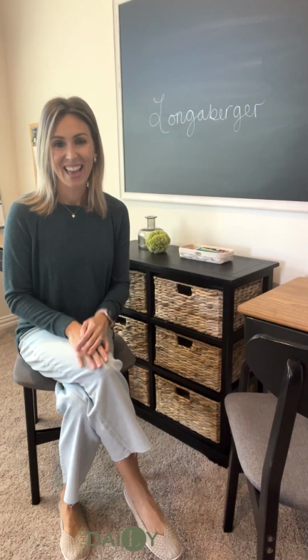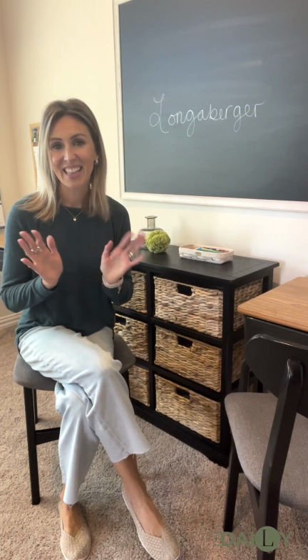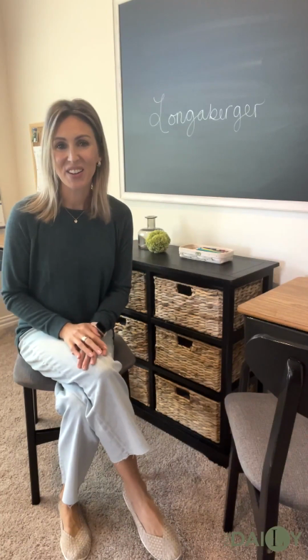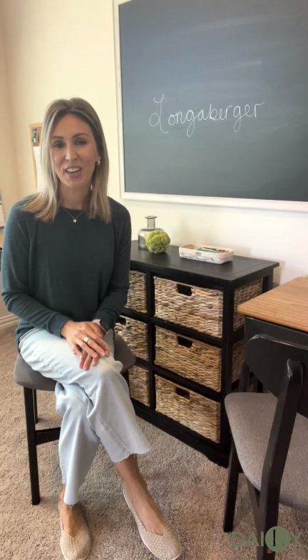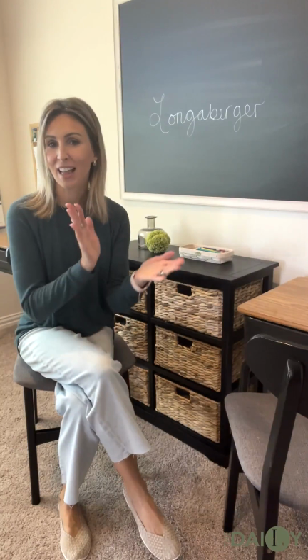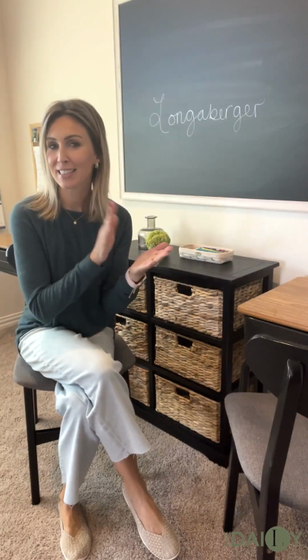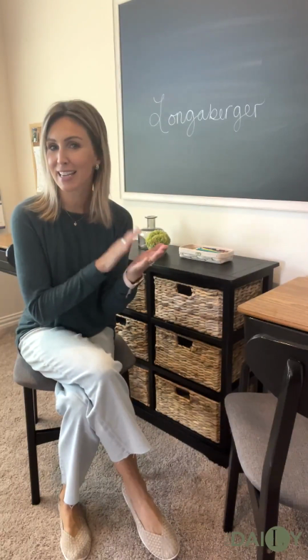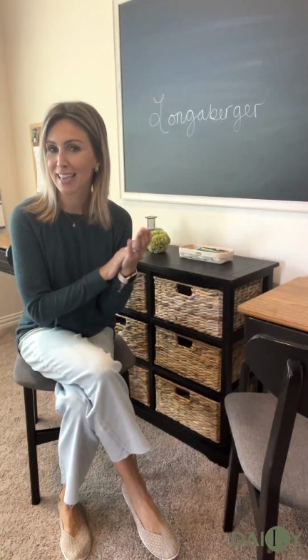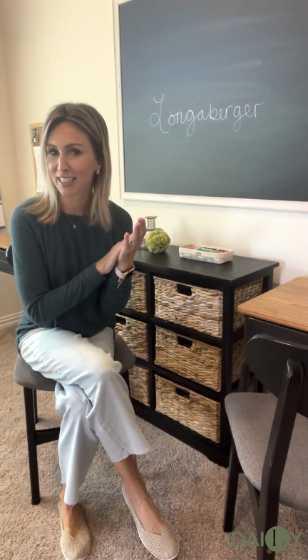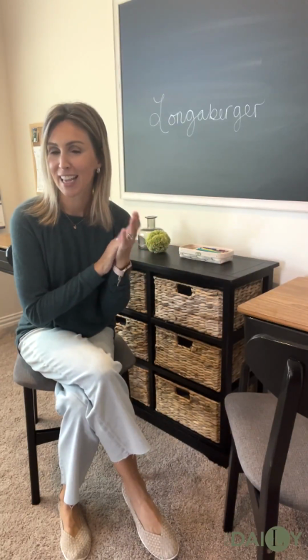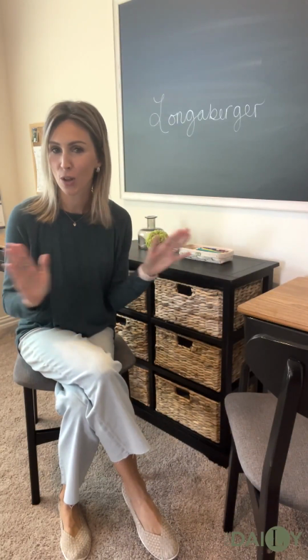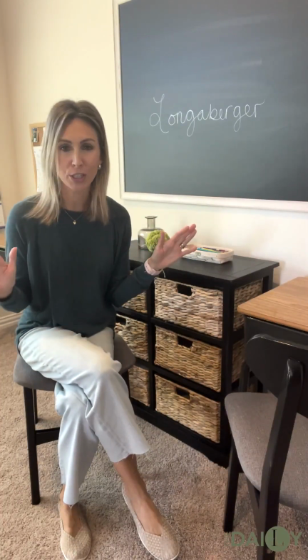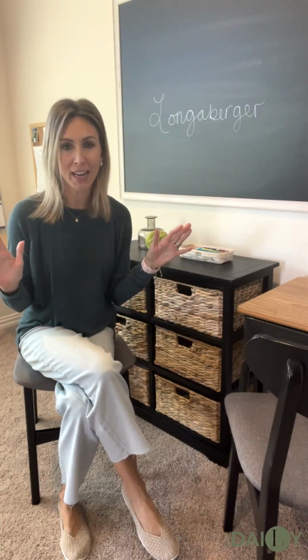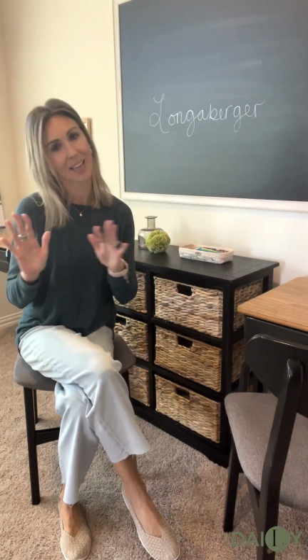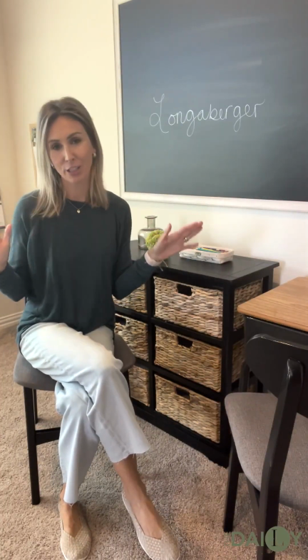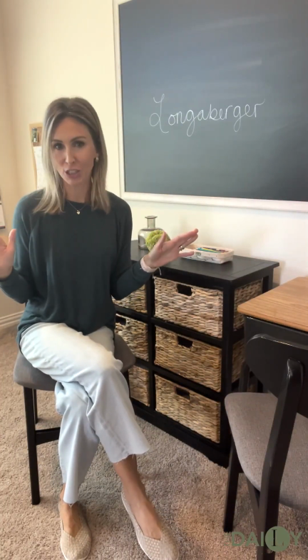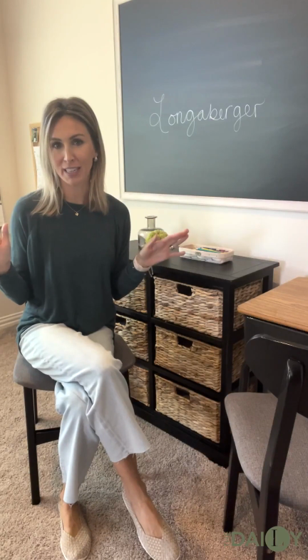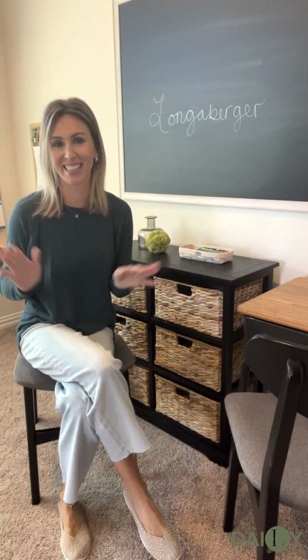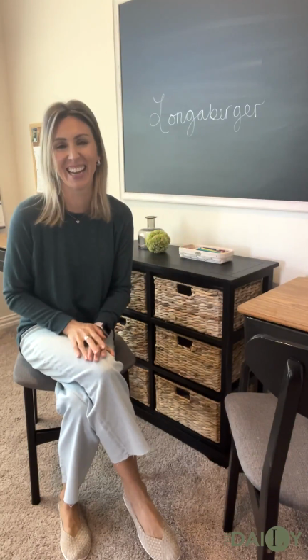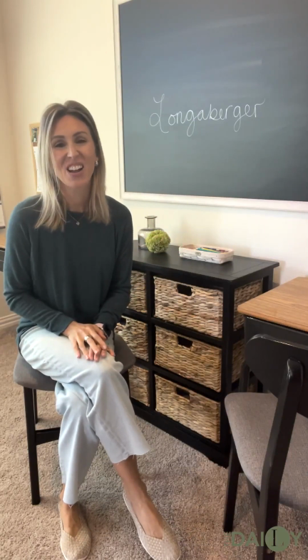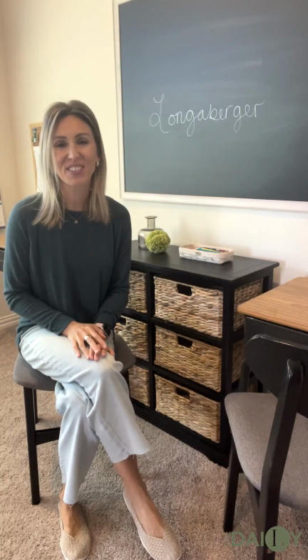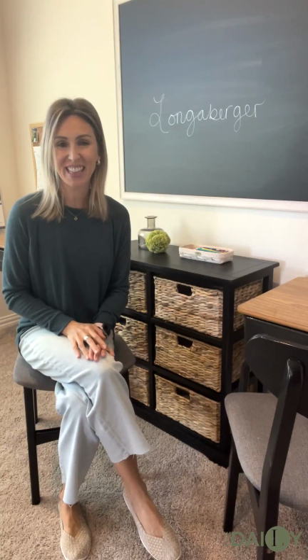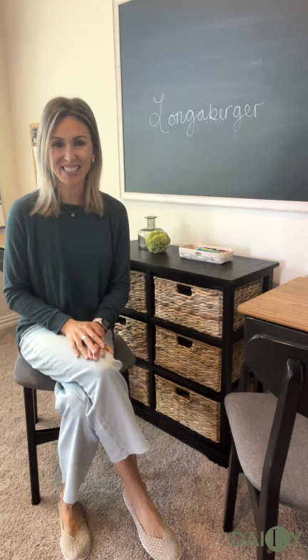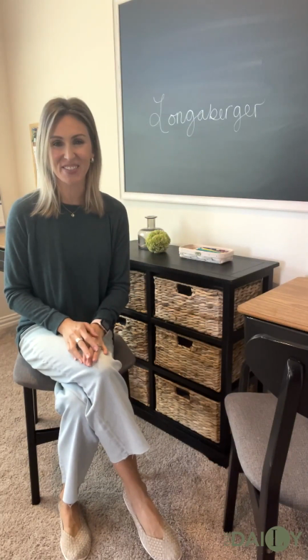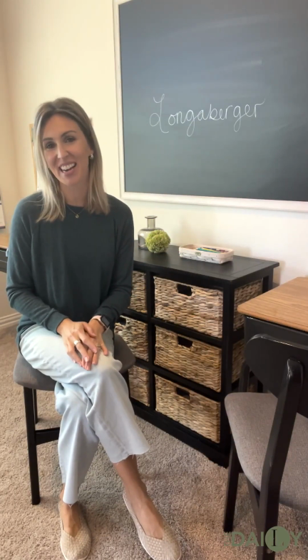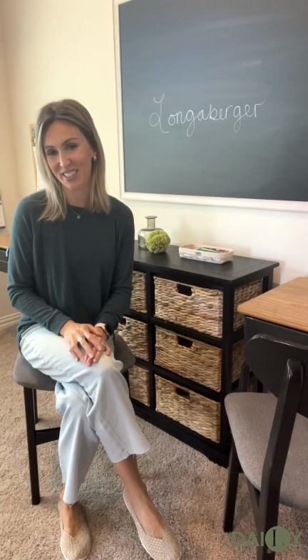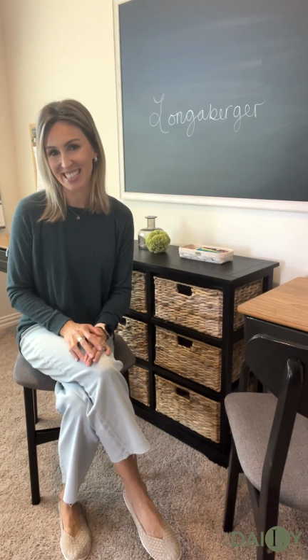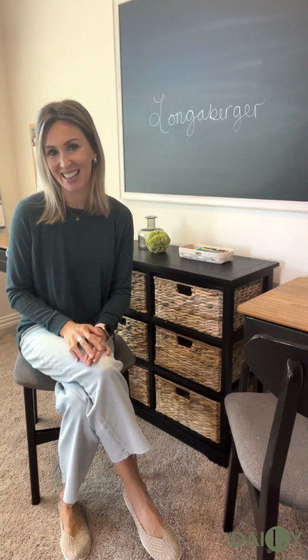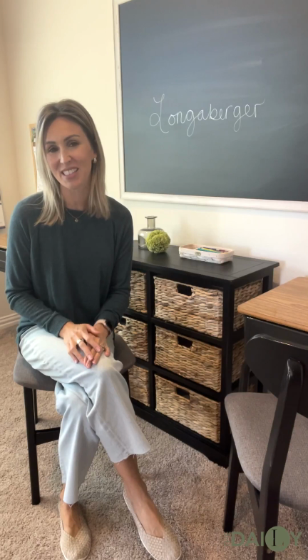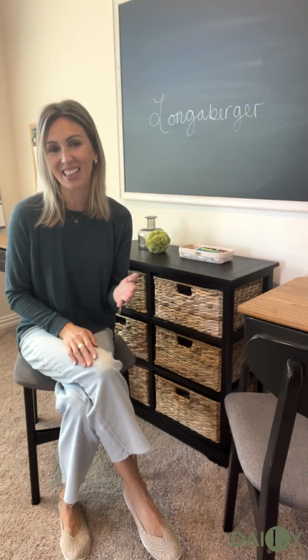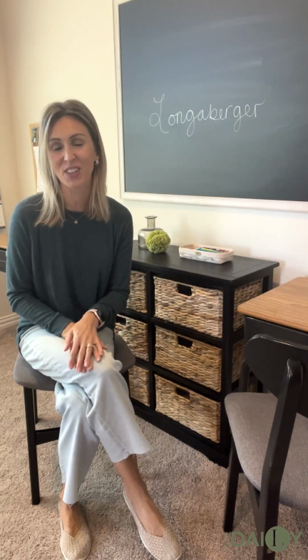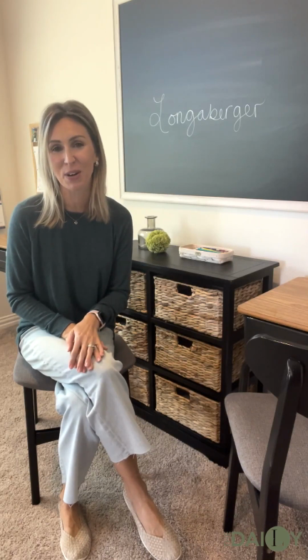Hello, Longaberger. Class is in session. It is no longer winter break. I need your attention, please. Welcome to my classroom. My name is Christine Zell. I'm a stylist for Longaberger.